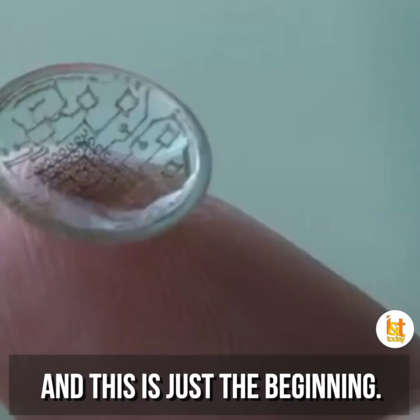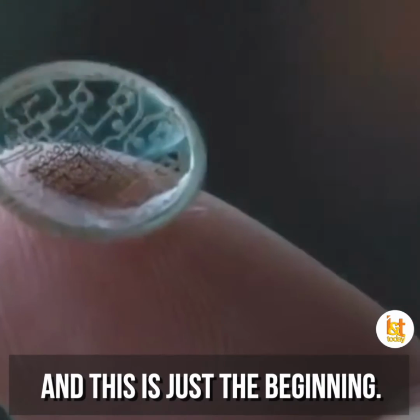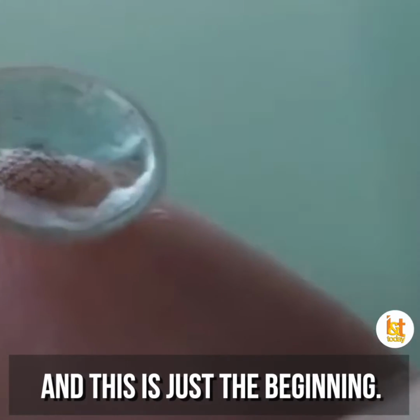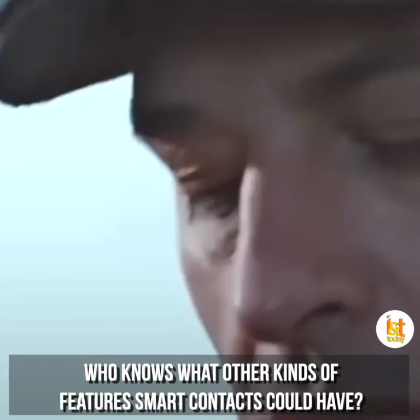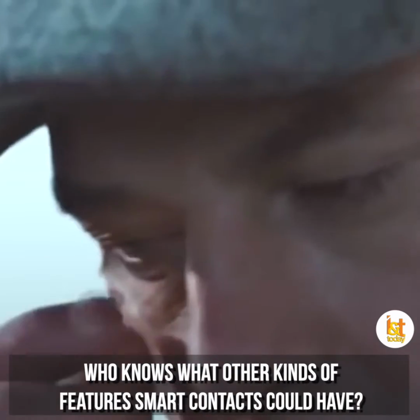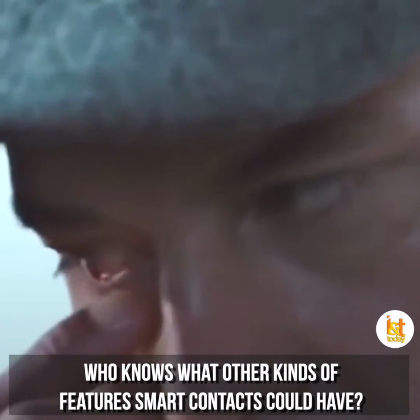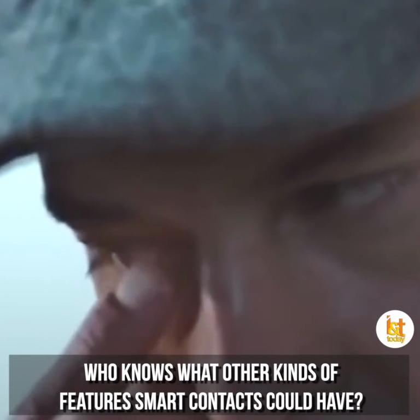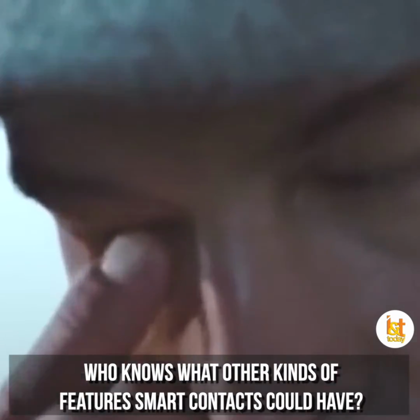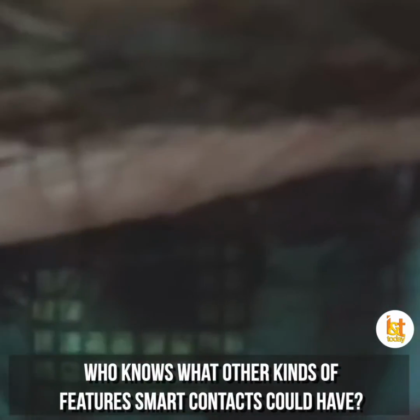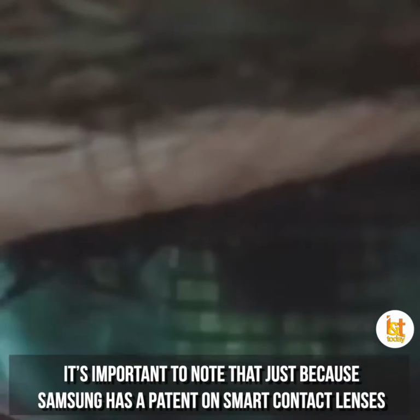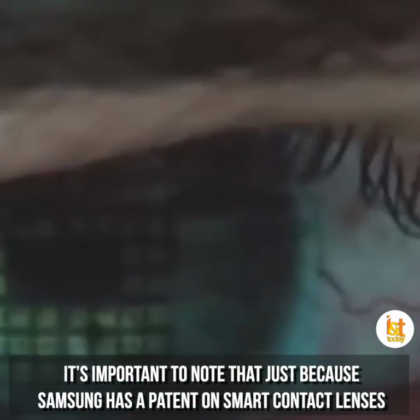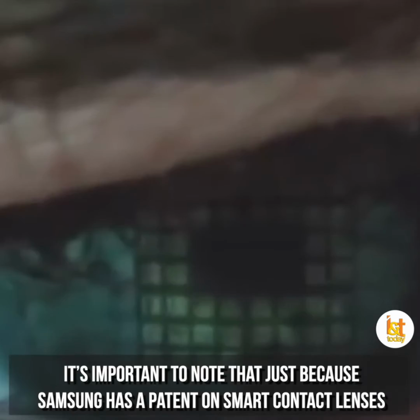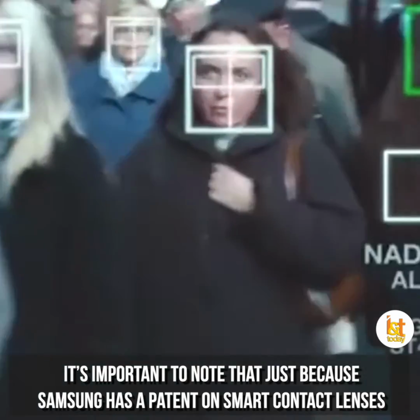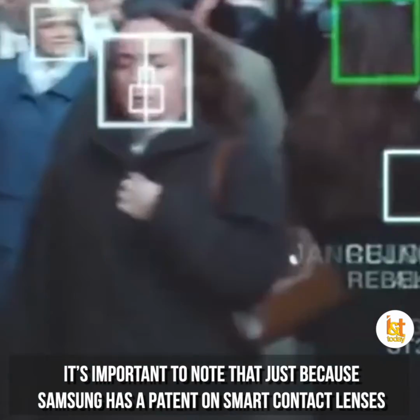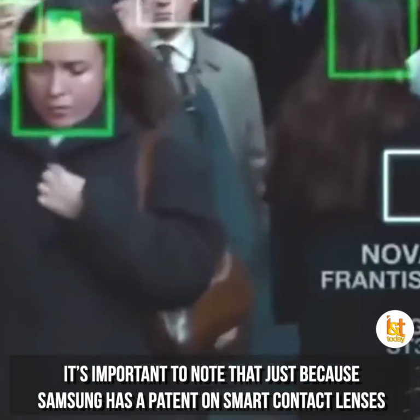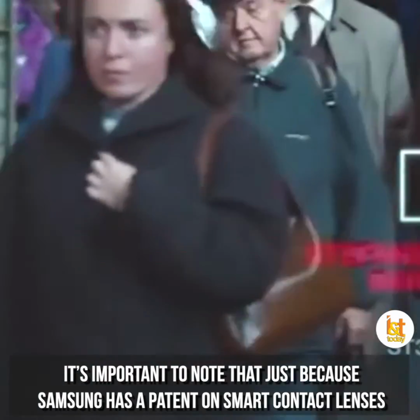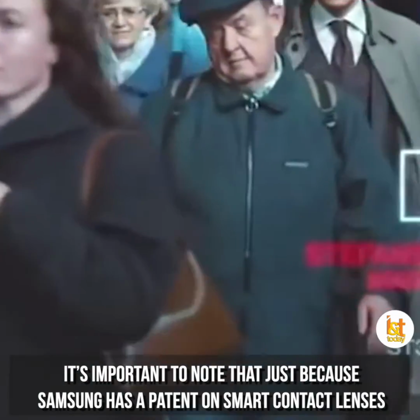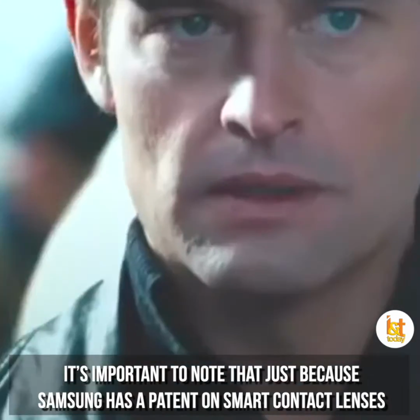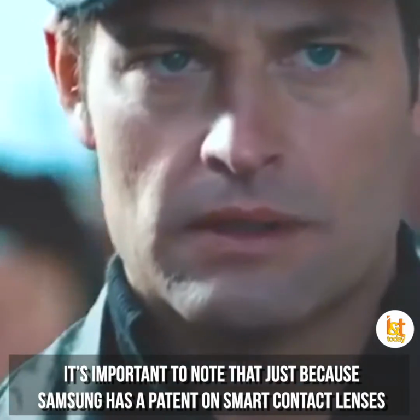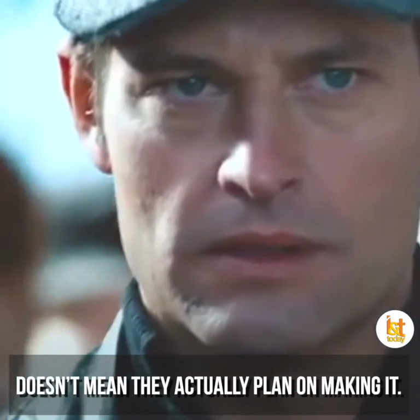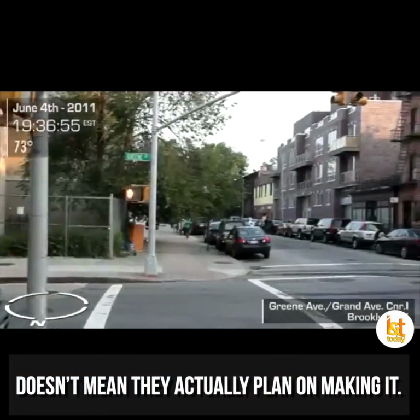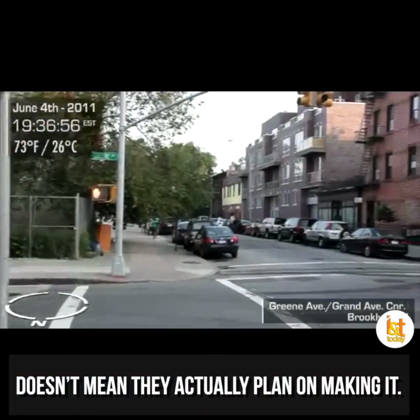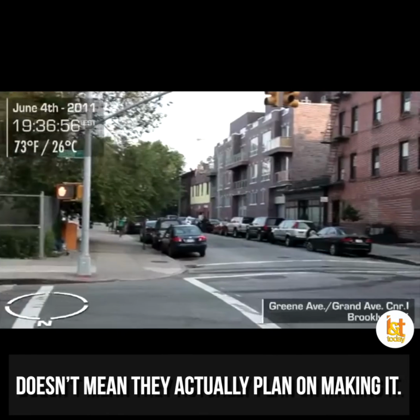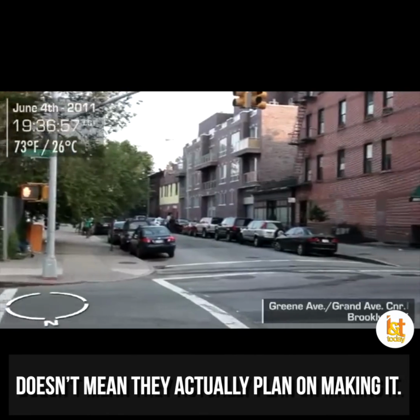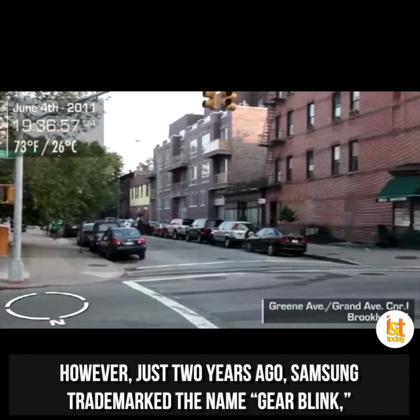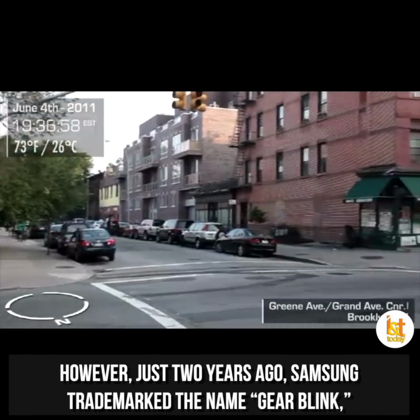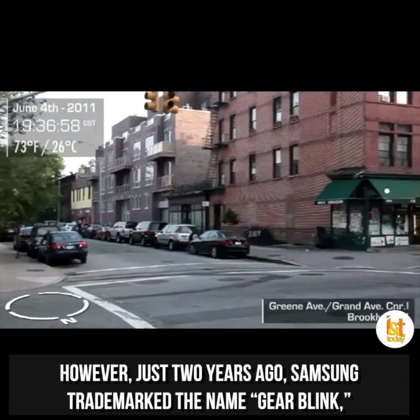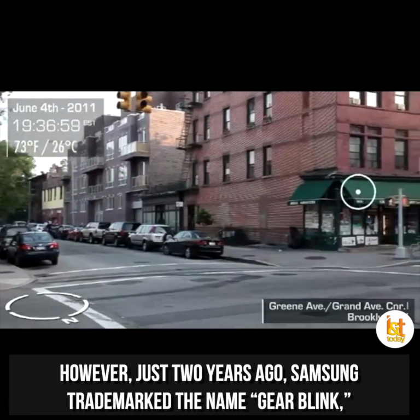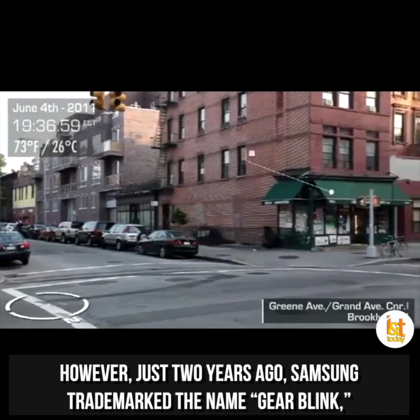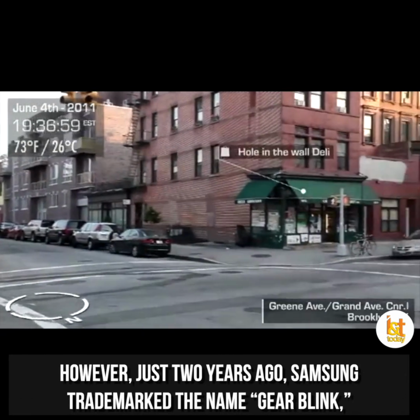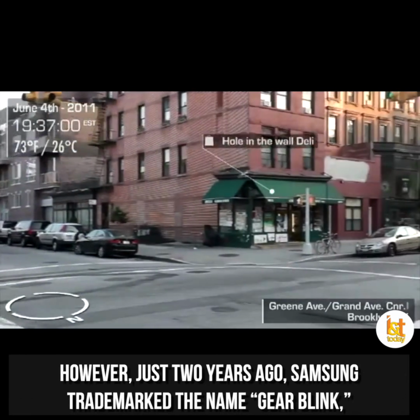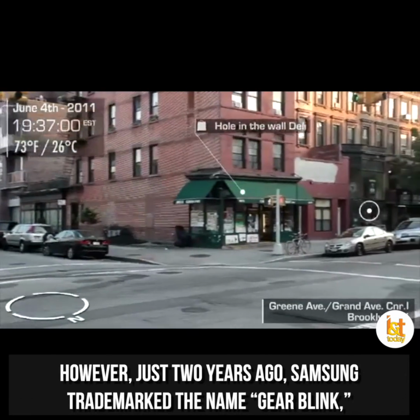And this is just the beginning. Who knows what other kind of features smart contacts can have. It's important to note that just because Samsung has a patent on smart contact lenses doesn't mean they actually plan on making it. However, just two years ago Samsung trademarked the name Gear Blink, which may or may not be related somehow.